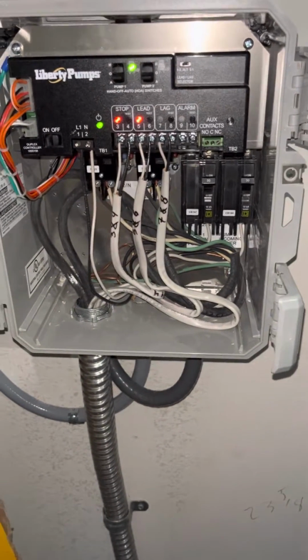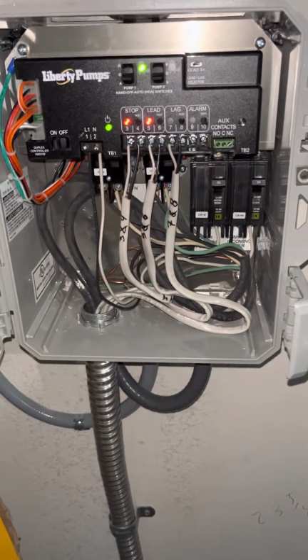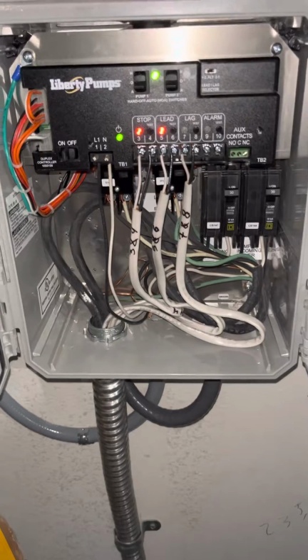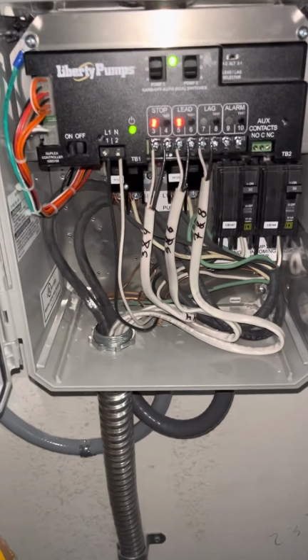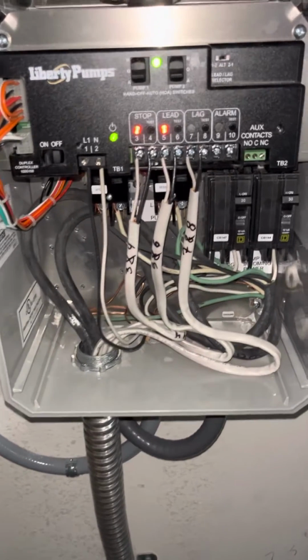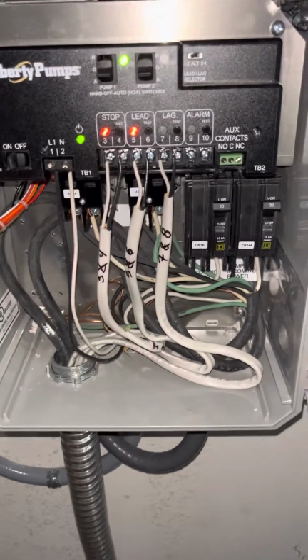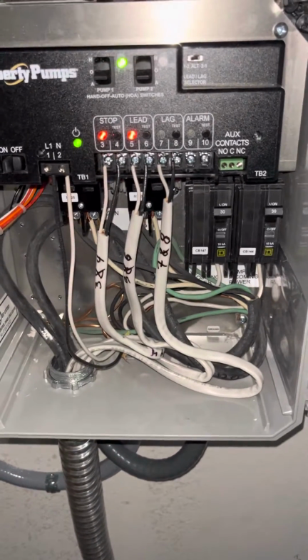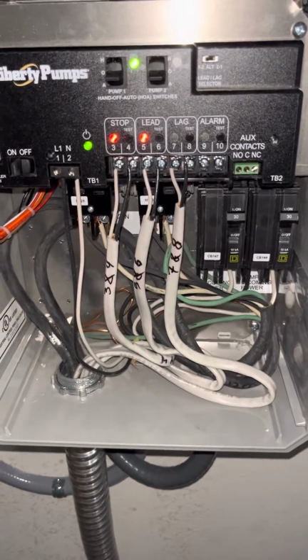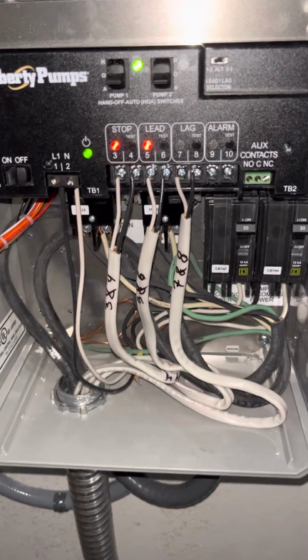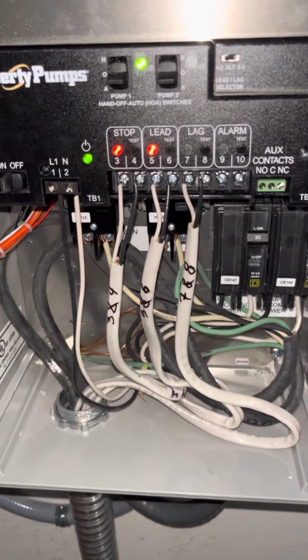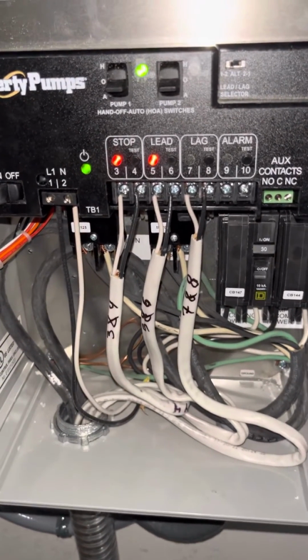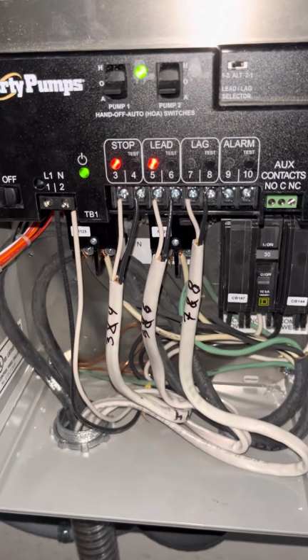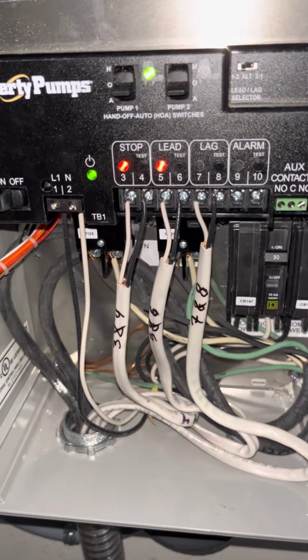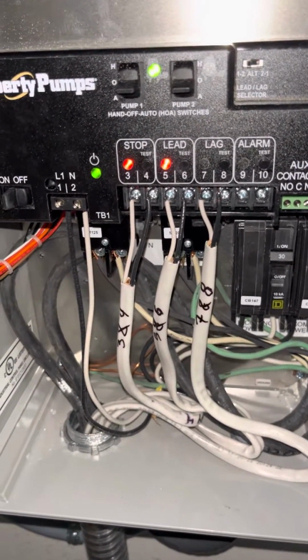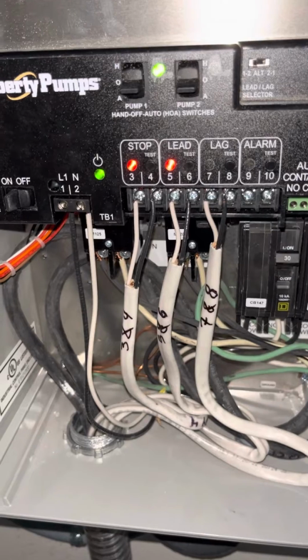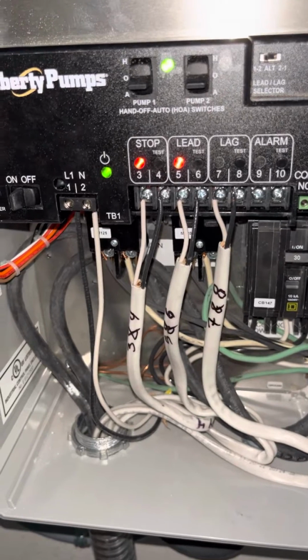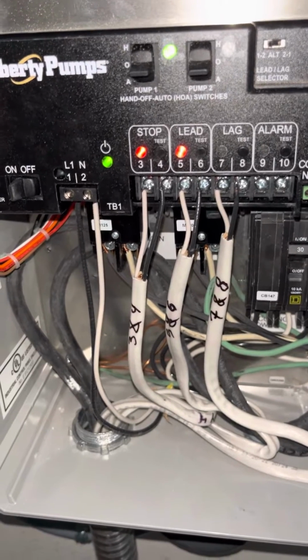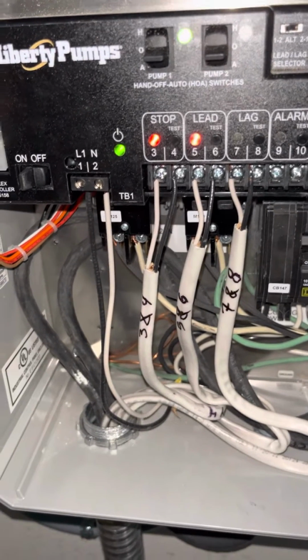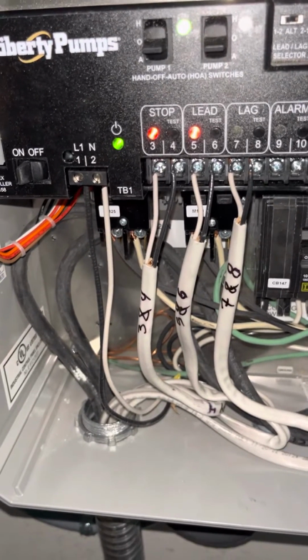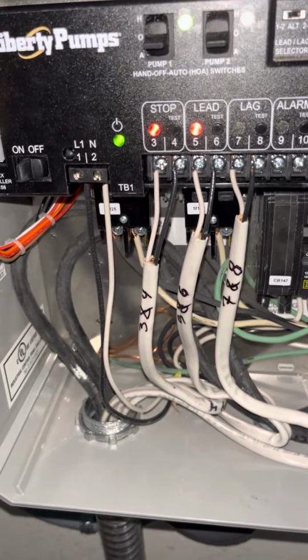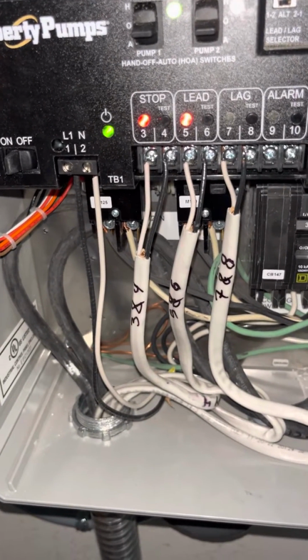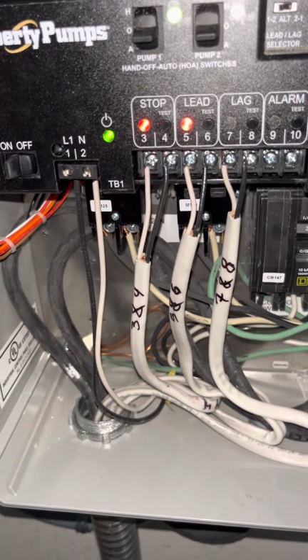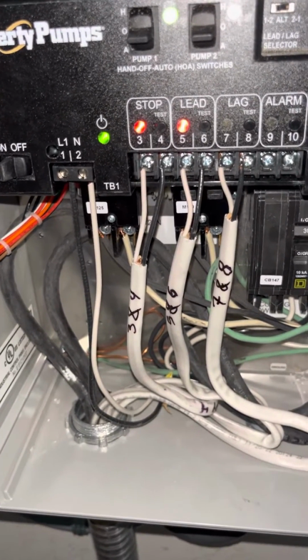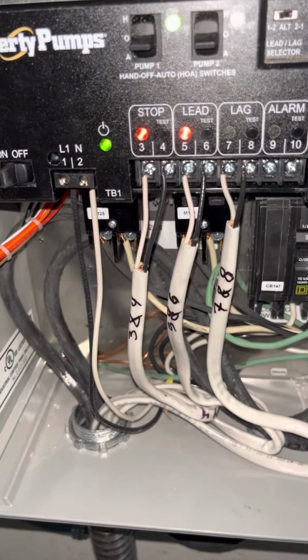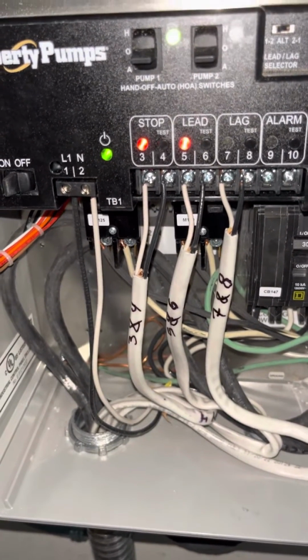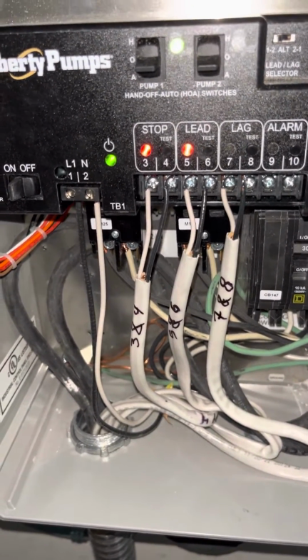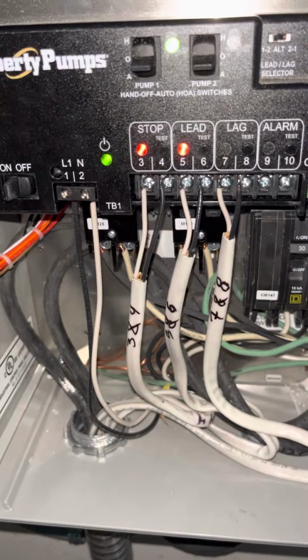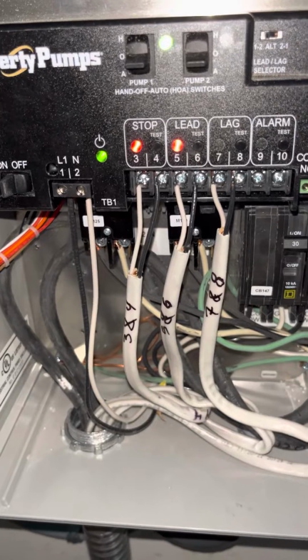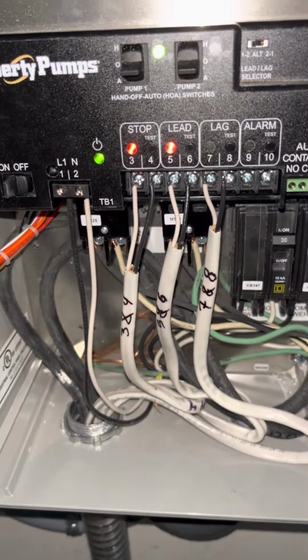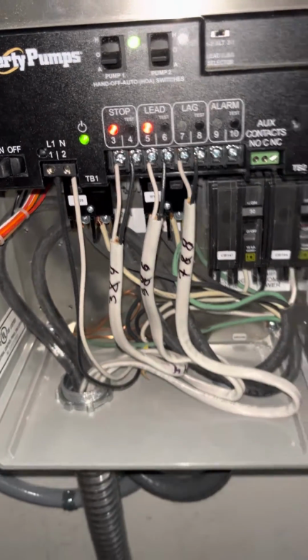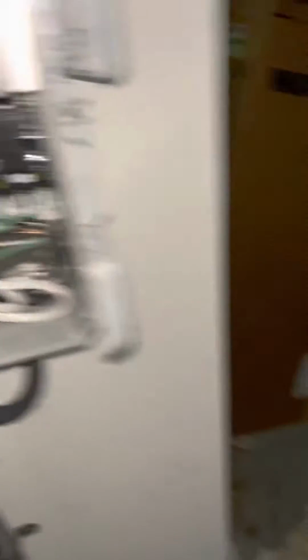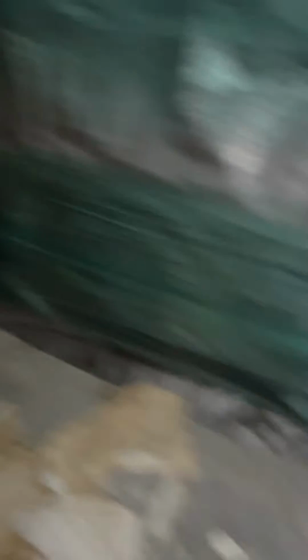The float just kicked on. Now it's alternating — it did the last pump last time, now it's doing this one. Everything's pumping as it should. Power's functioning.